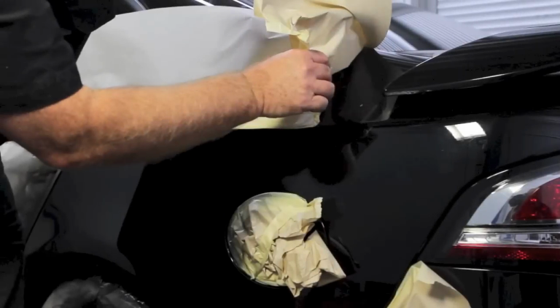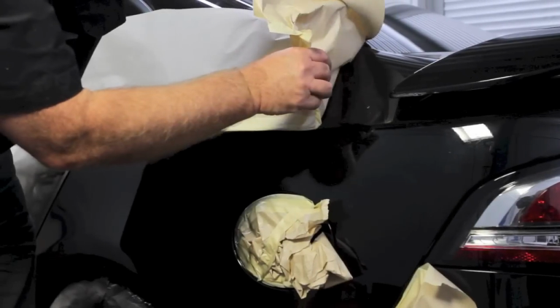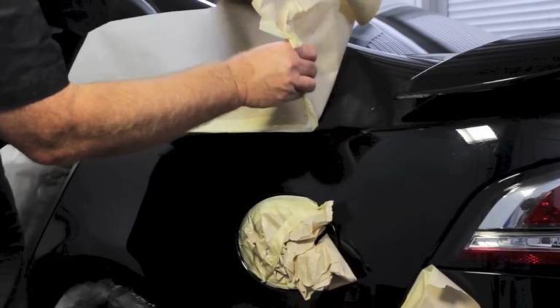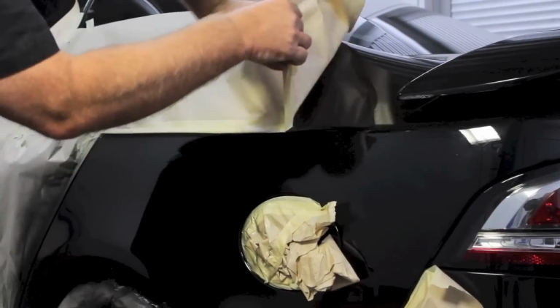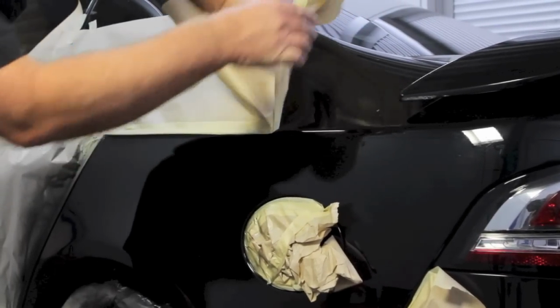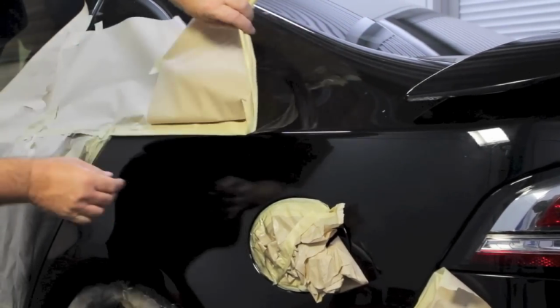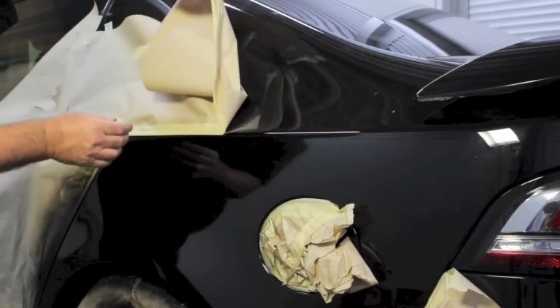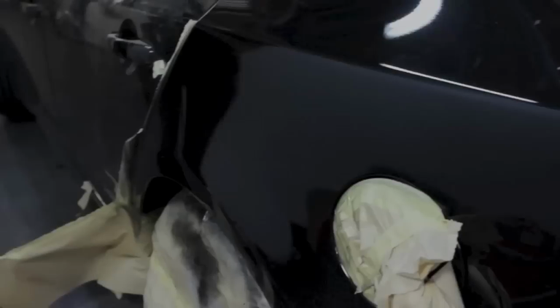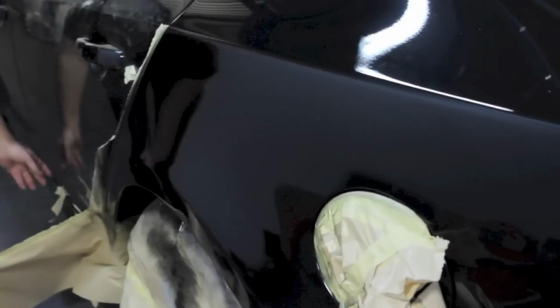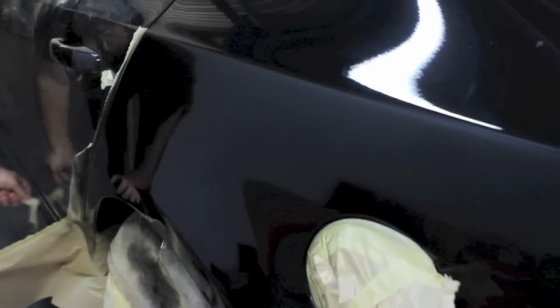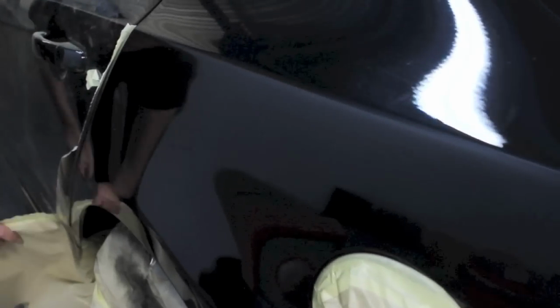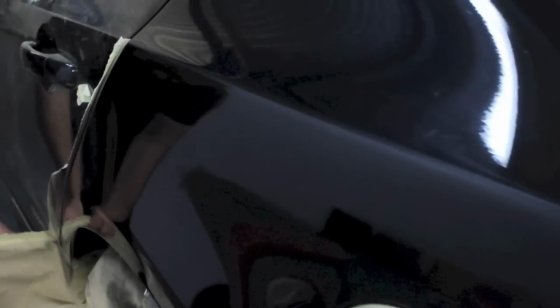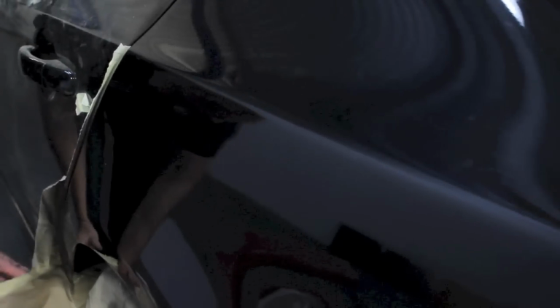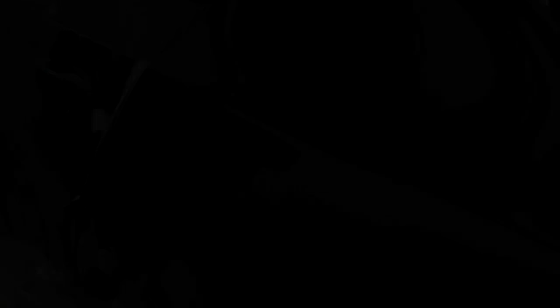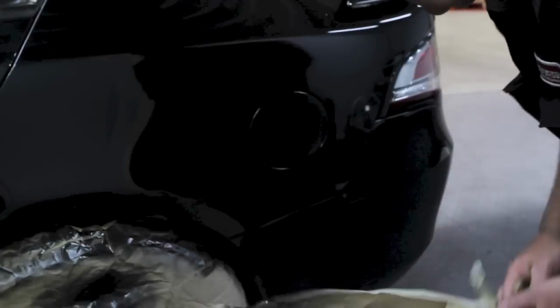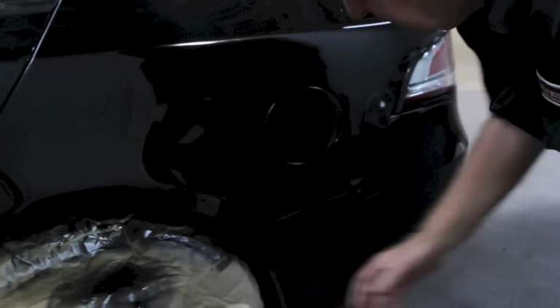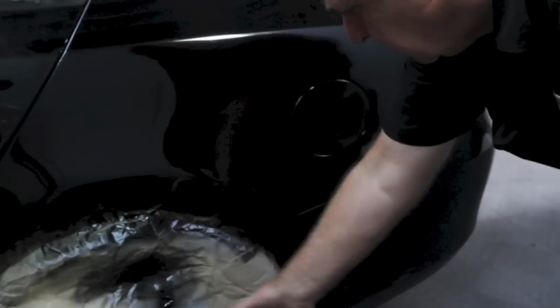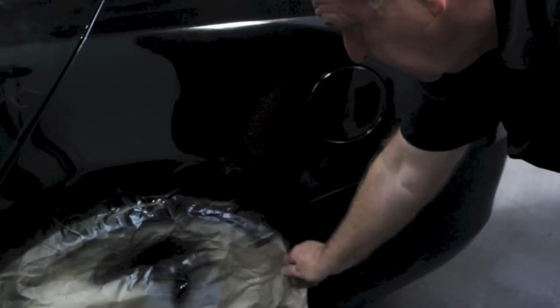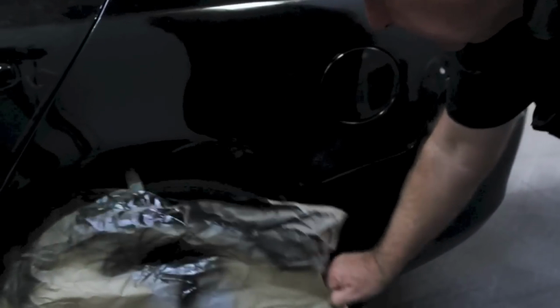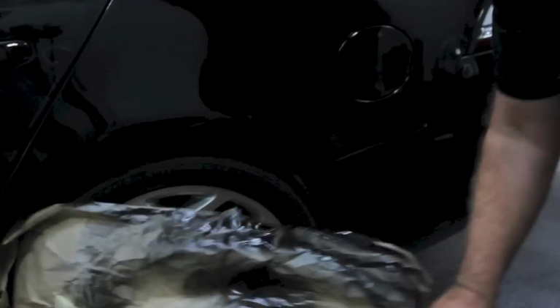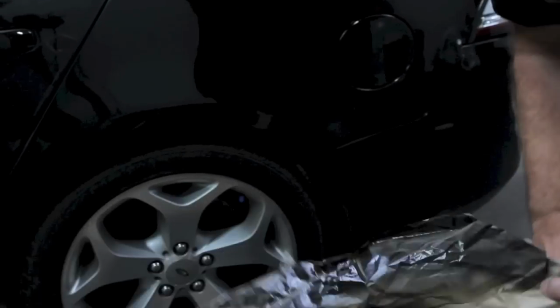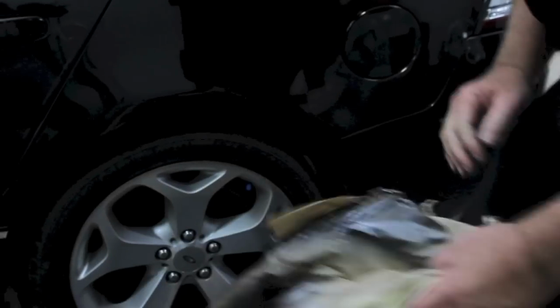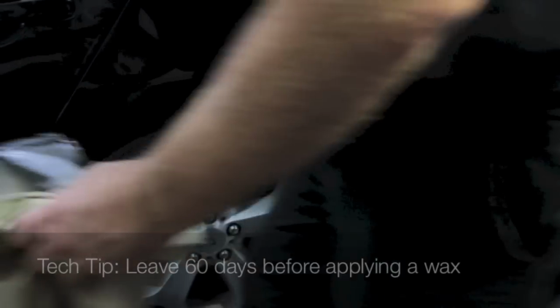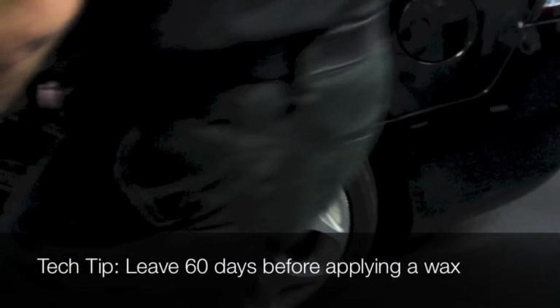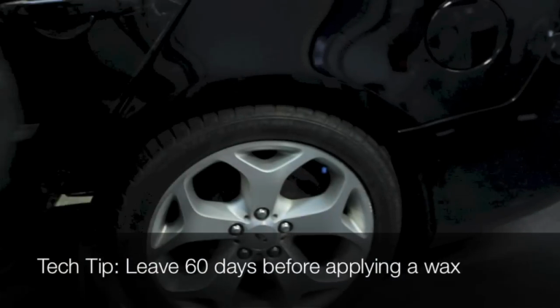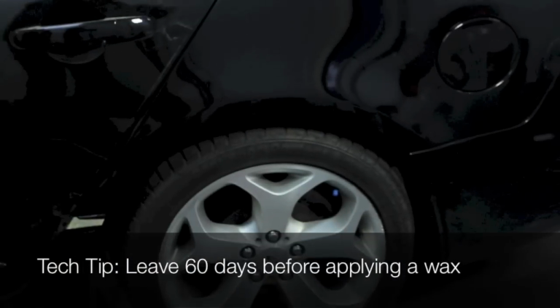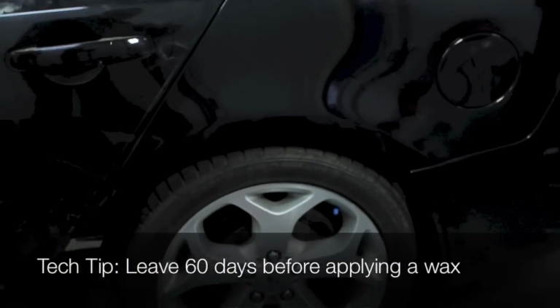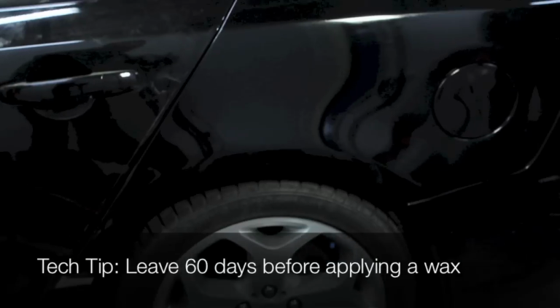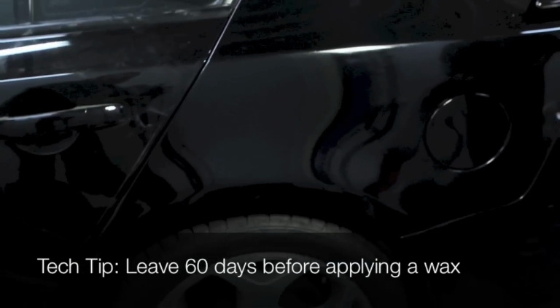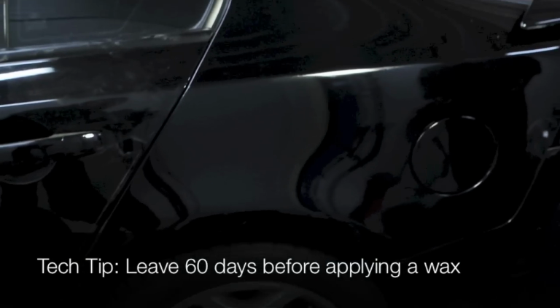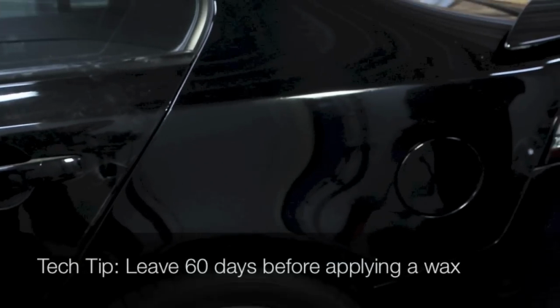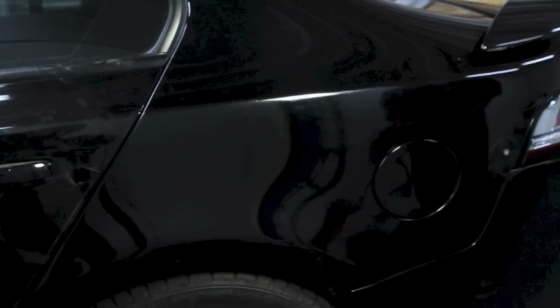After the clear coat is dry, finish with Meguiar's Ultimate Compound to achieve a smooth gloss finish. If there are any dirt inclusions or imperfections, sand with 1500 wet and dry sandpaper first.